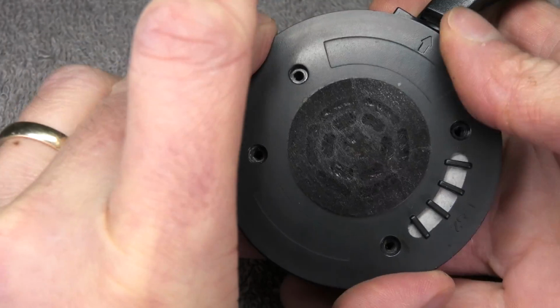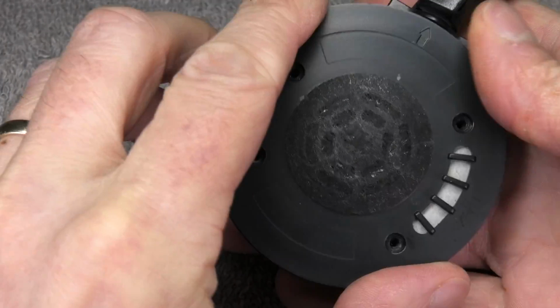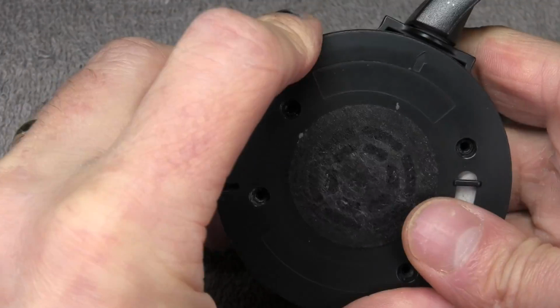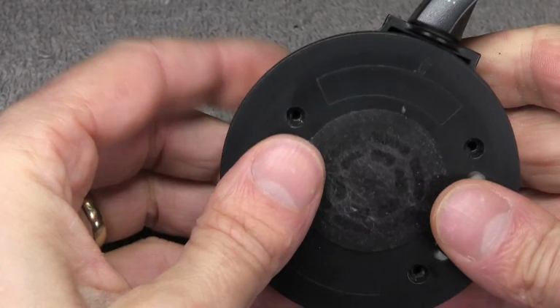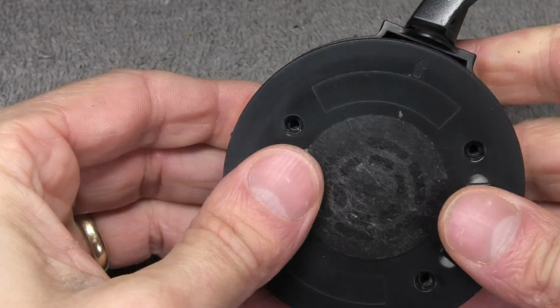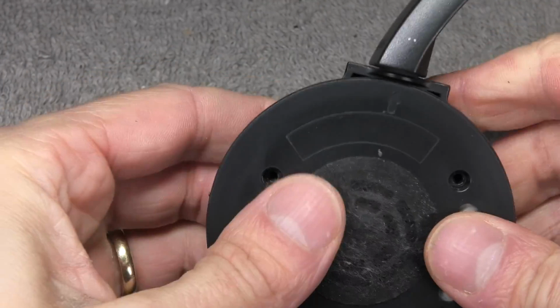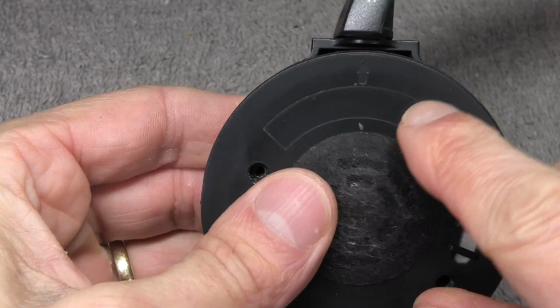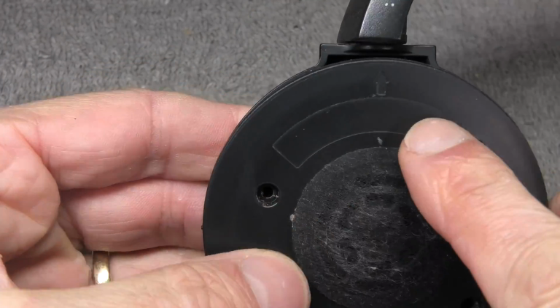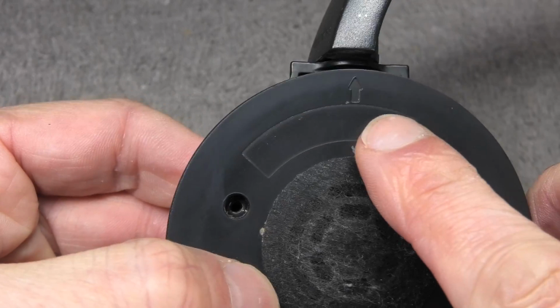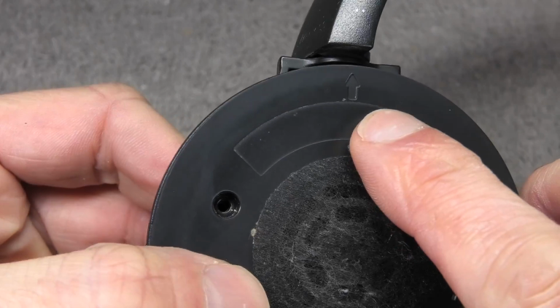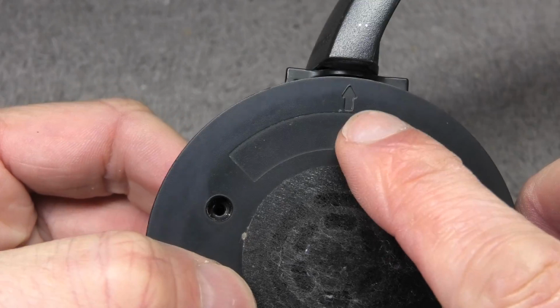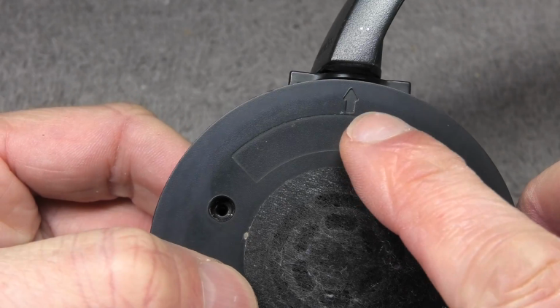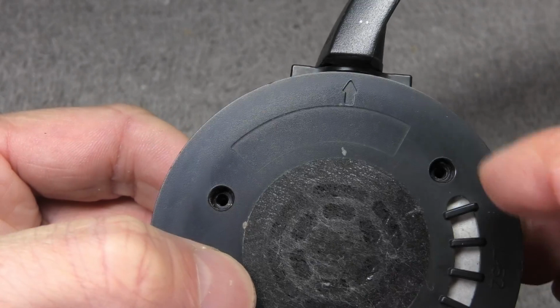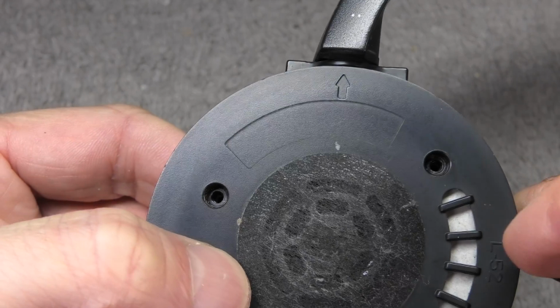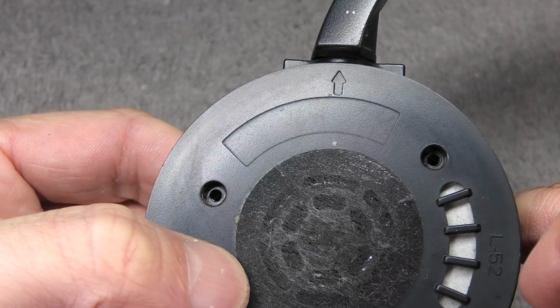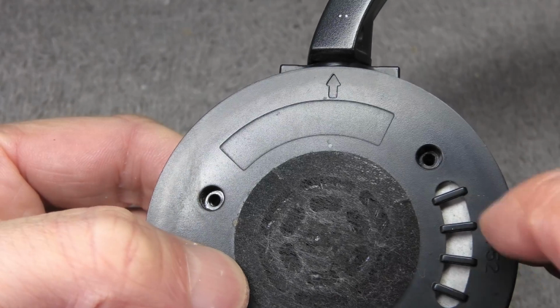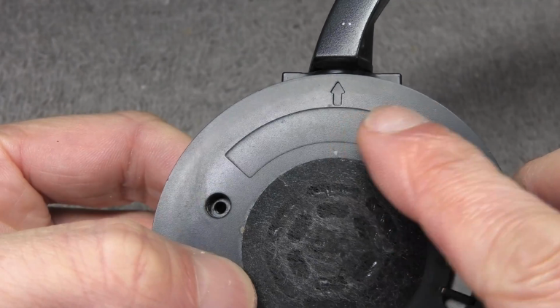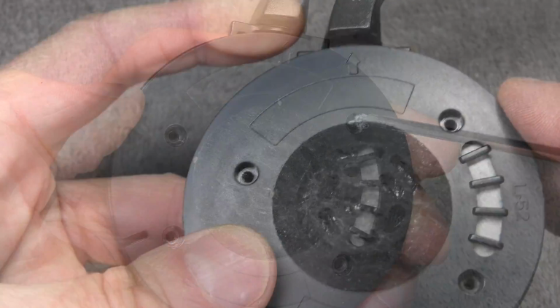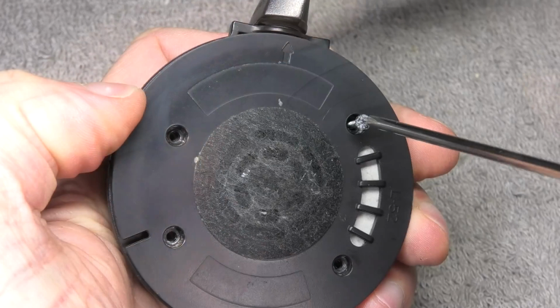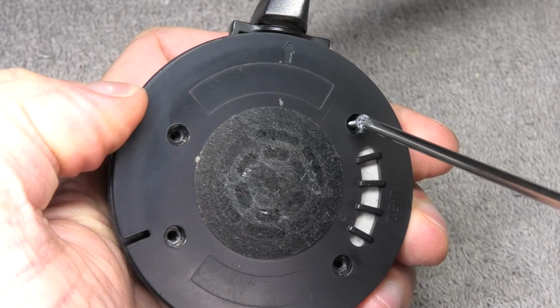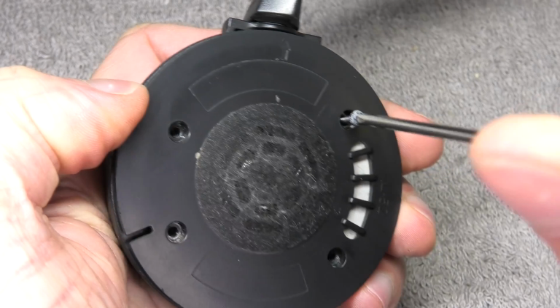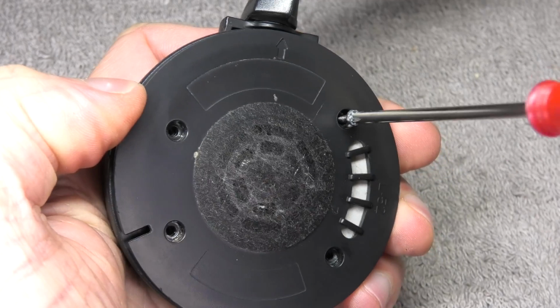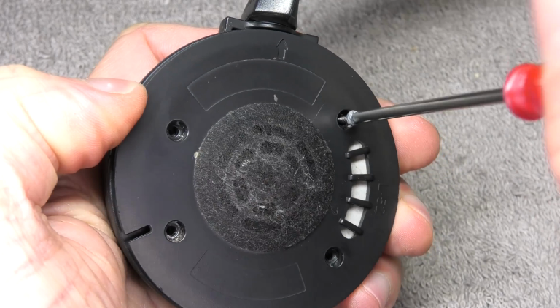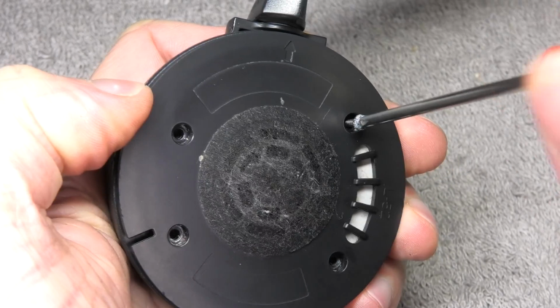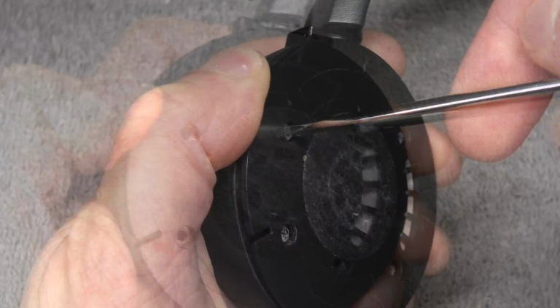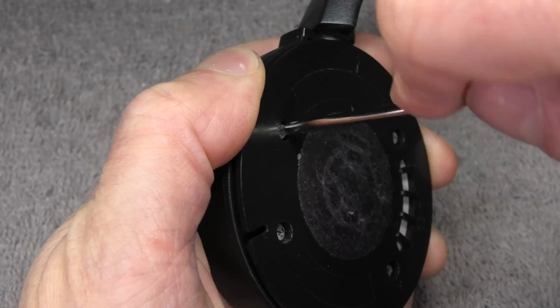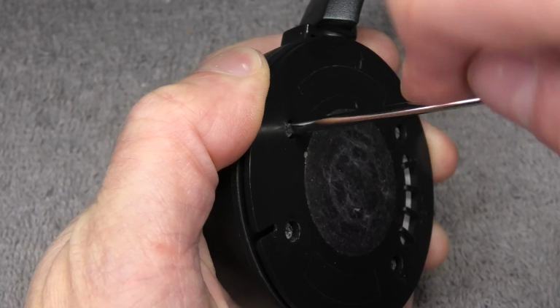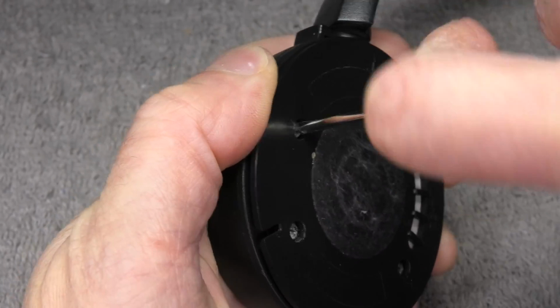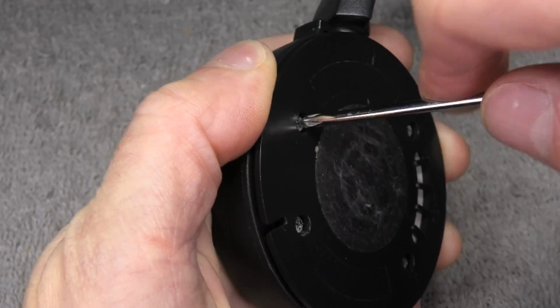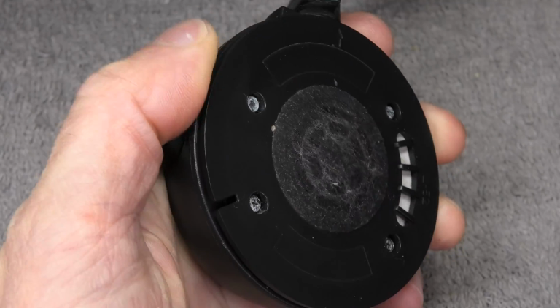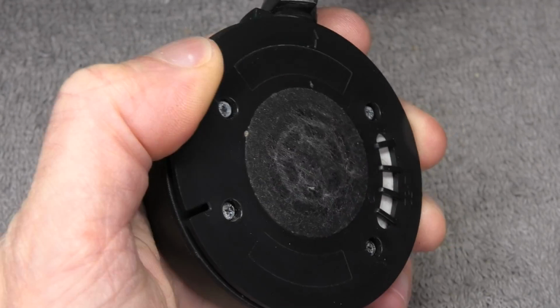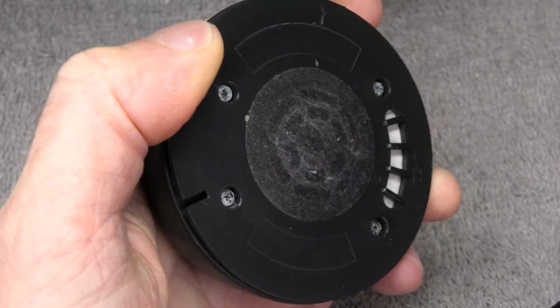When you put the cover back on and close up the housing, take a look at the top — there's a little arrow, and that arrow is supposed to point up. That's how you know you have it oriented the correct way. Then put the four longer screws back on.